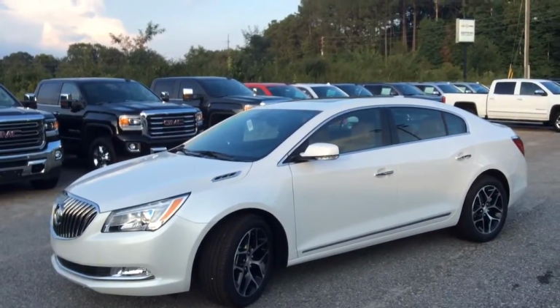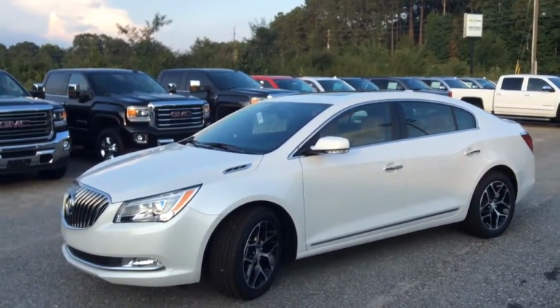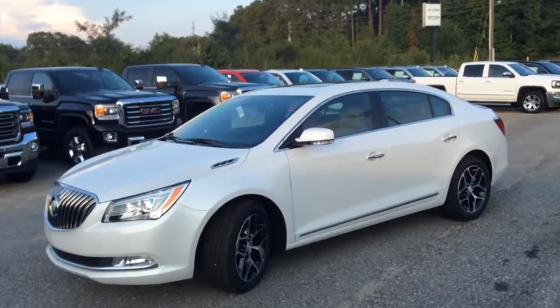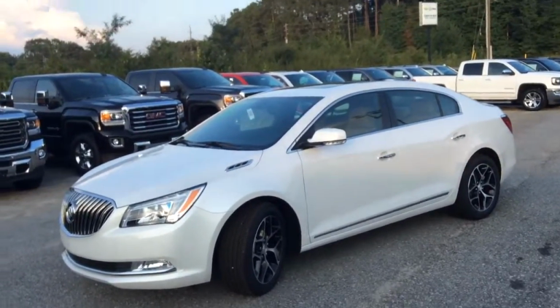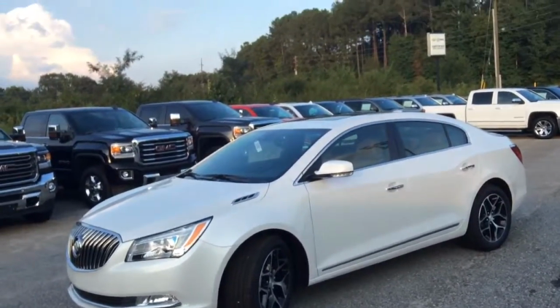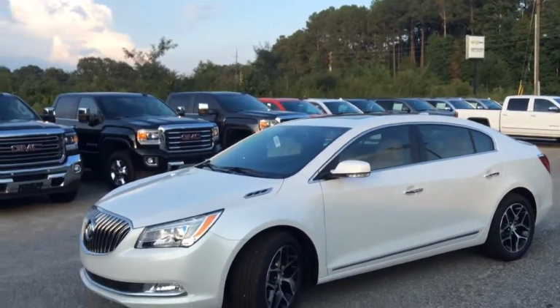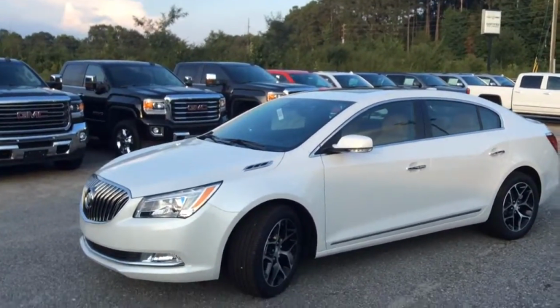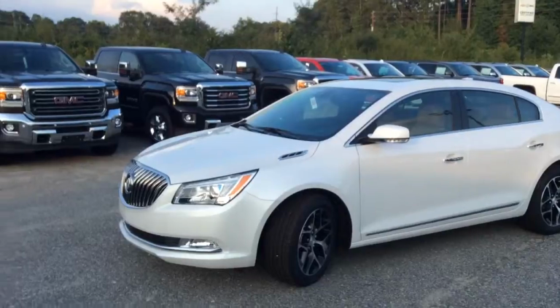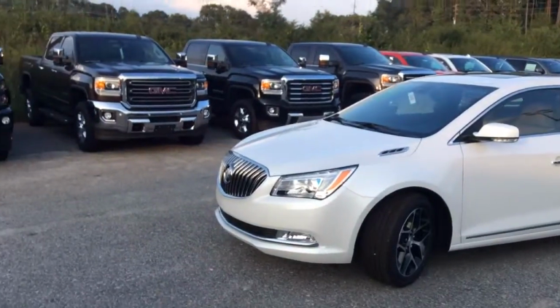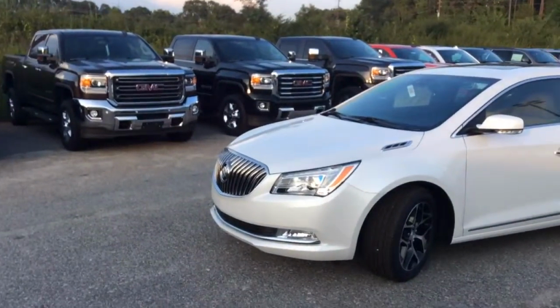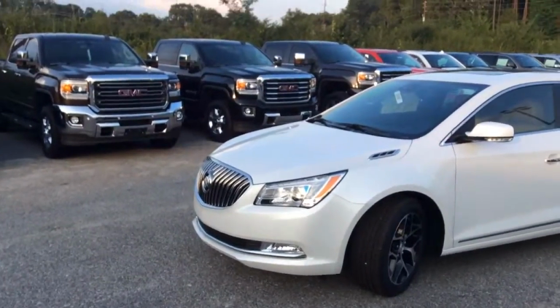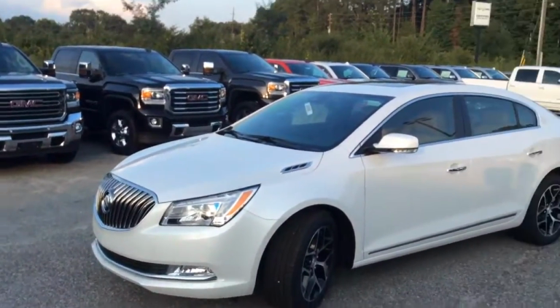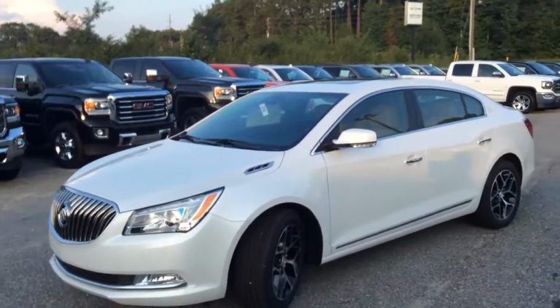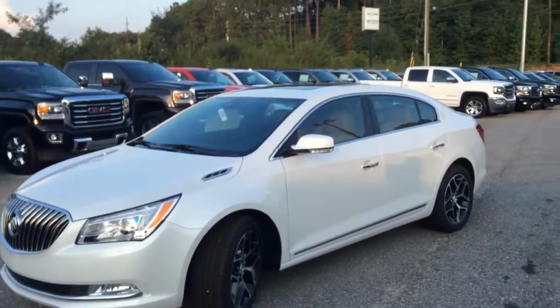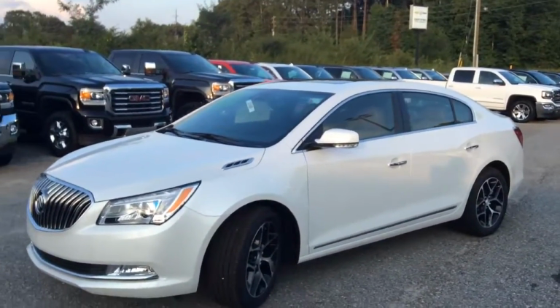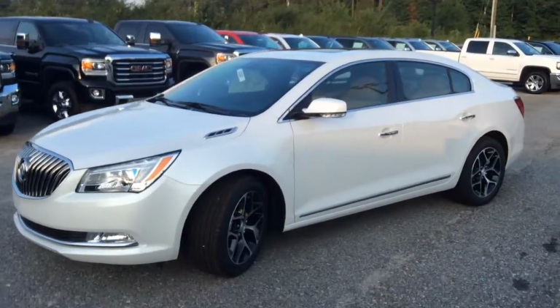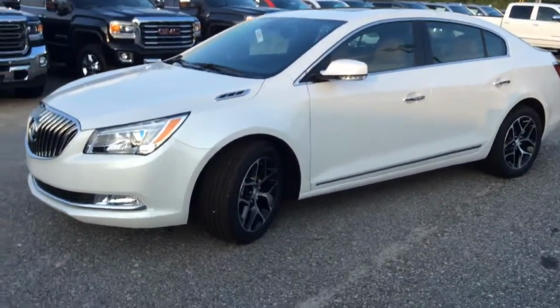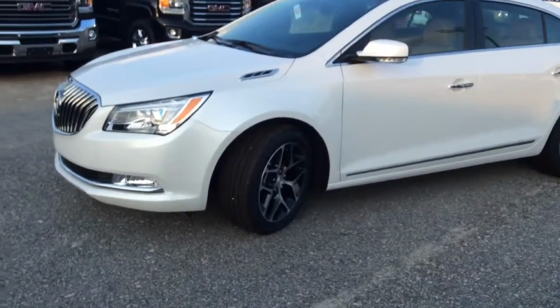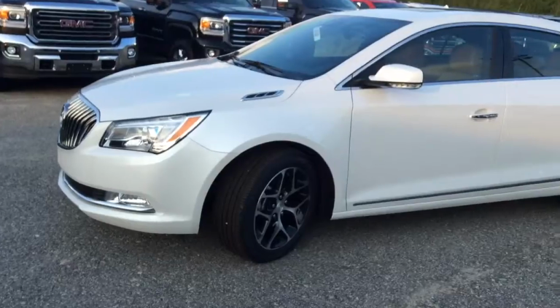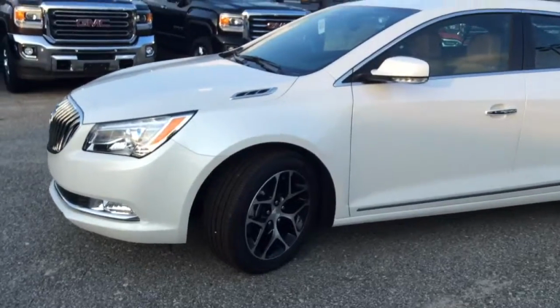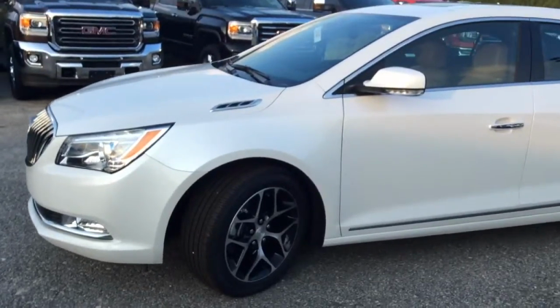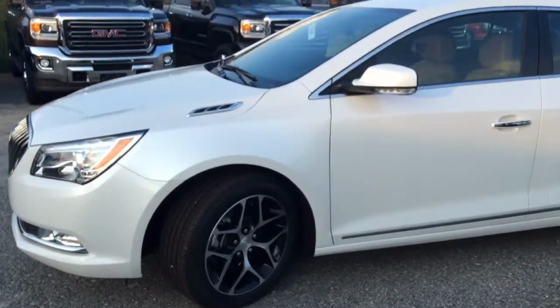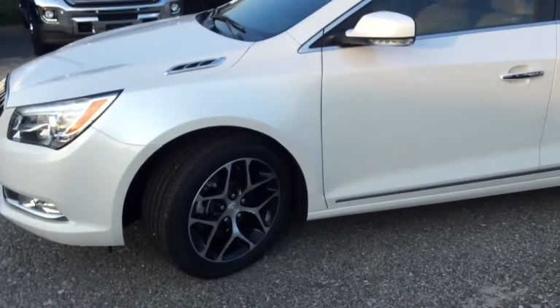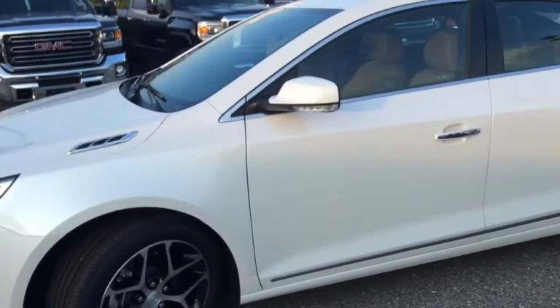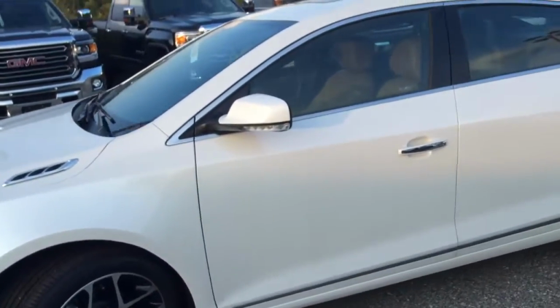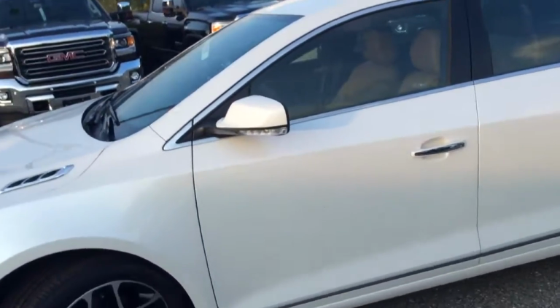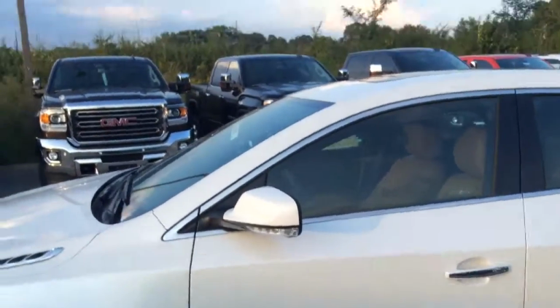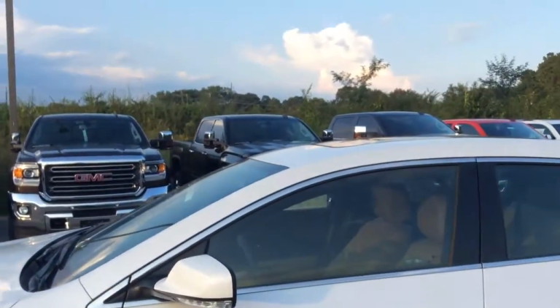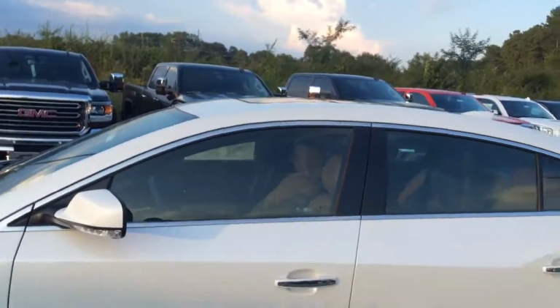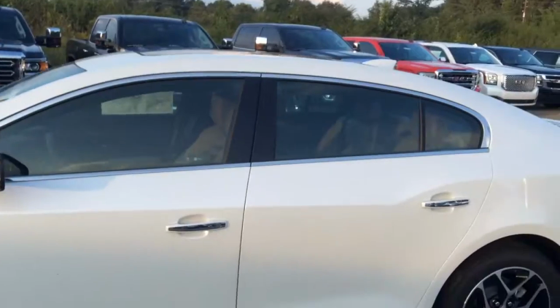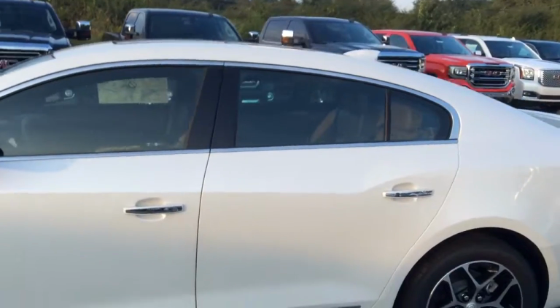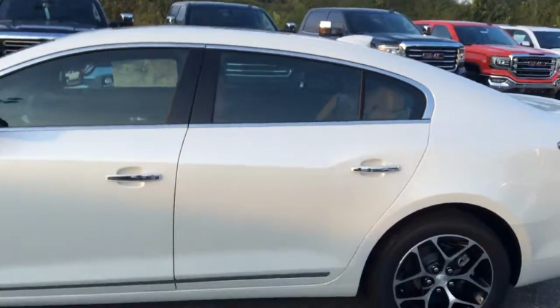Hi, Nicole. What a wonderful selection you've made here on this 2016 Buick Lacrosse. The sports touring package on this one here. As you can see, you have the beautiful rims on this here. Once I step inside, this vehicle is absolutely exceptional.